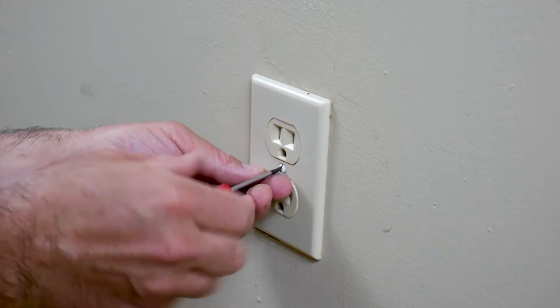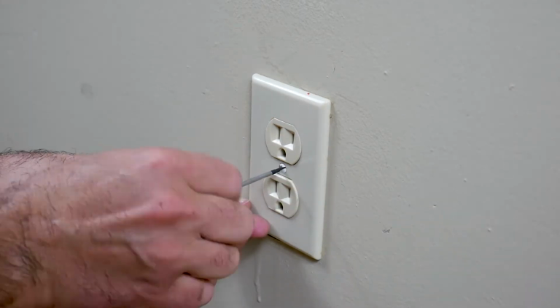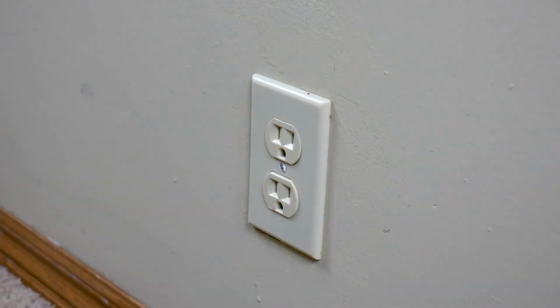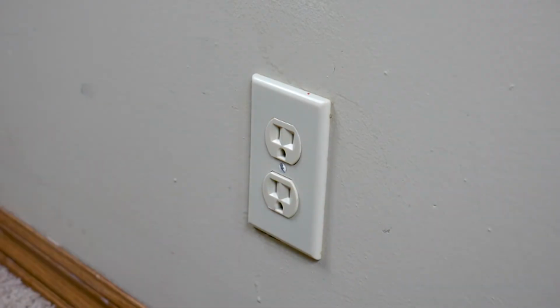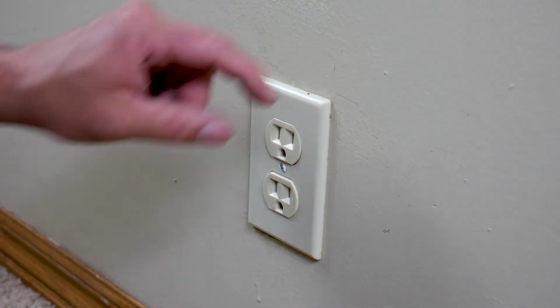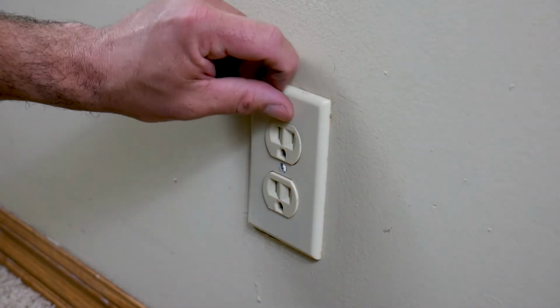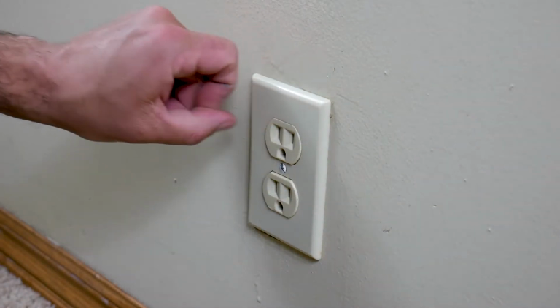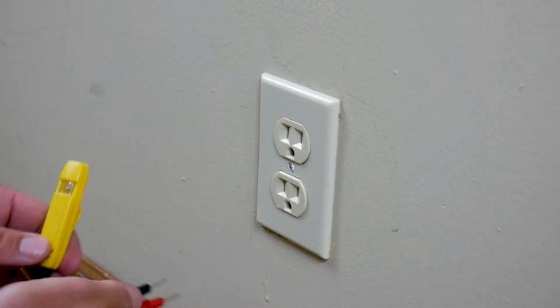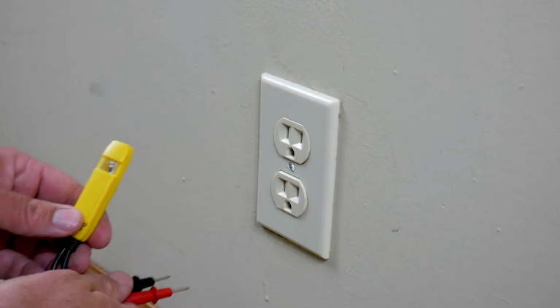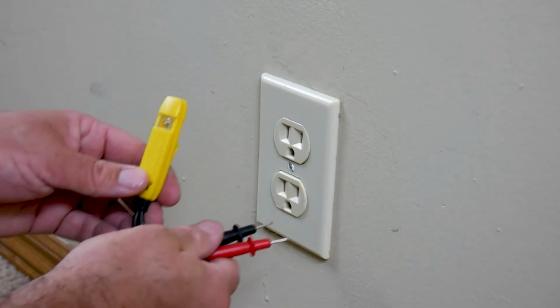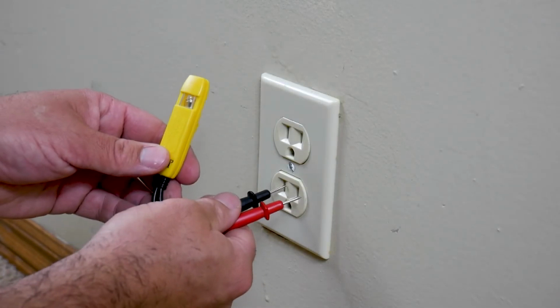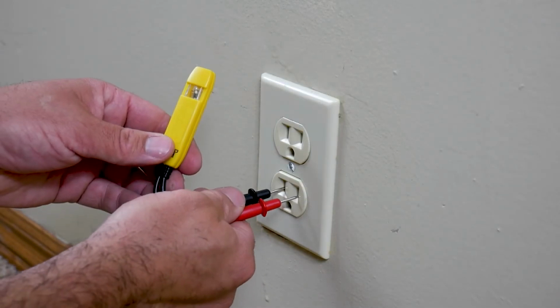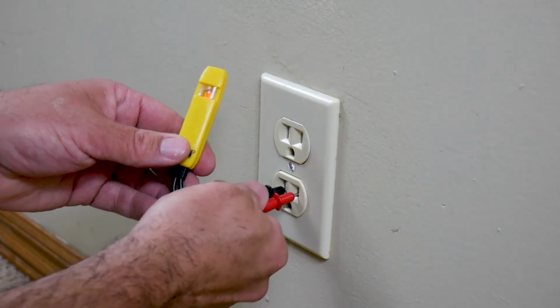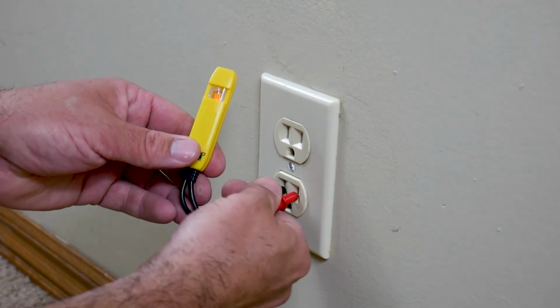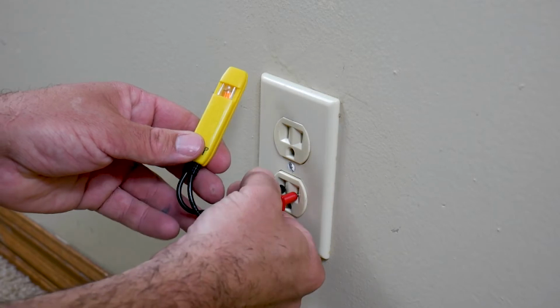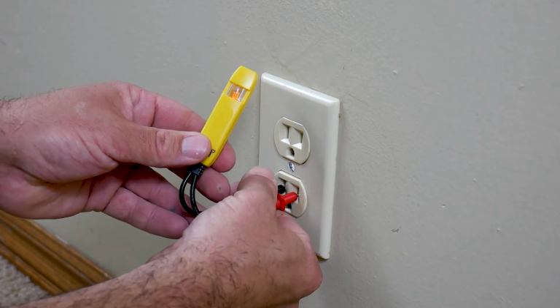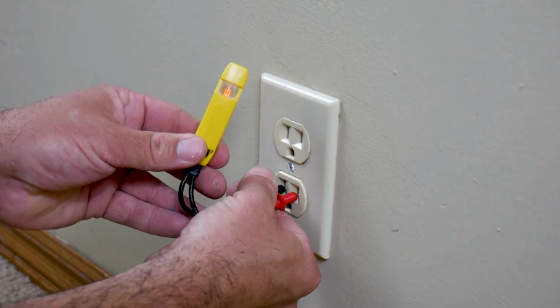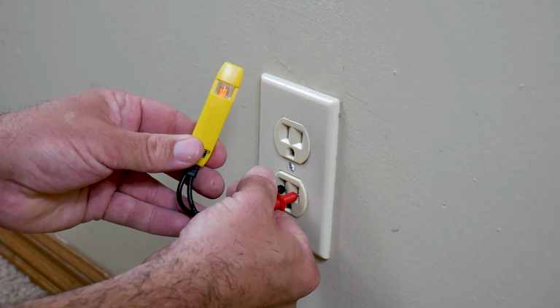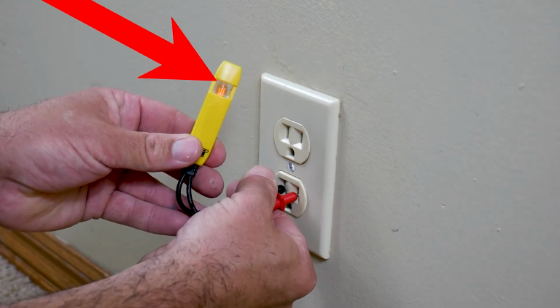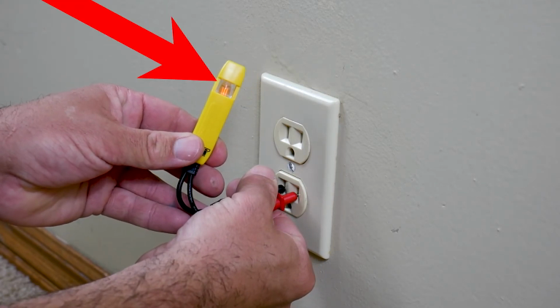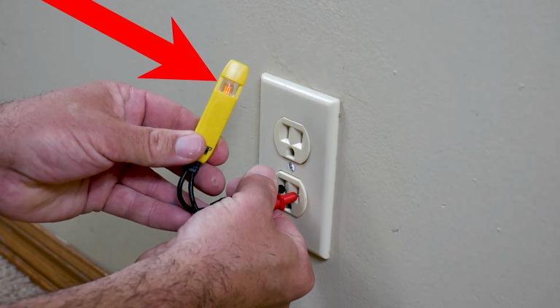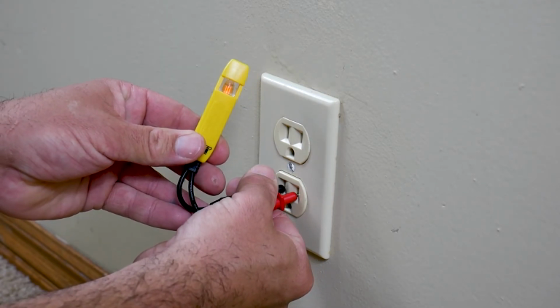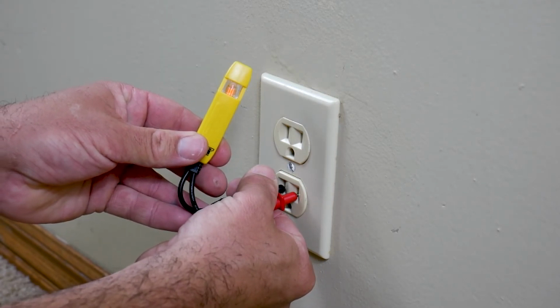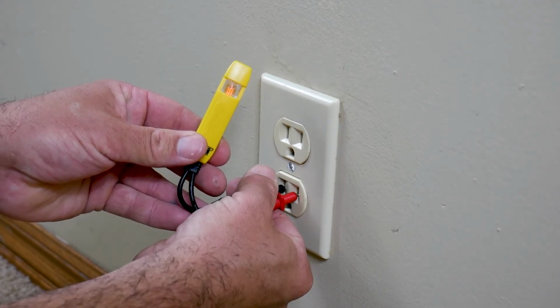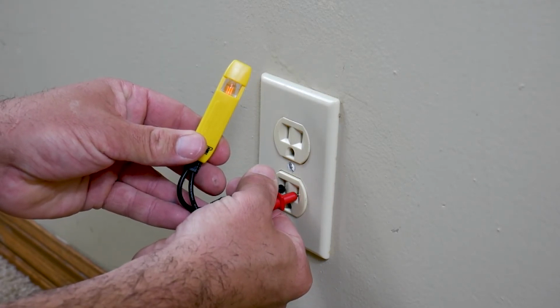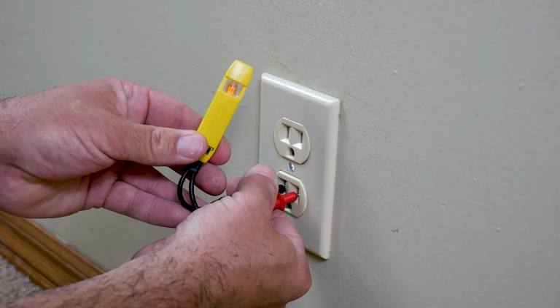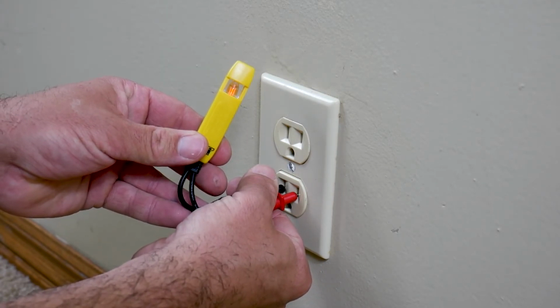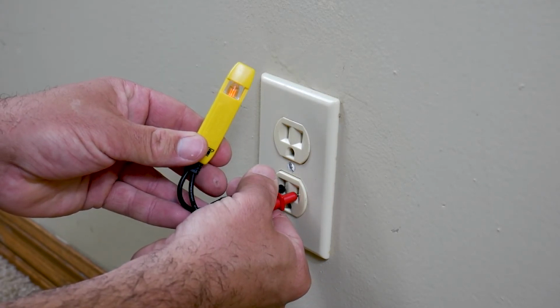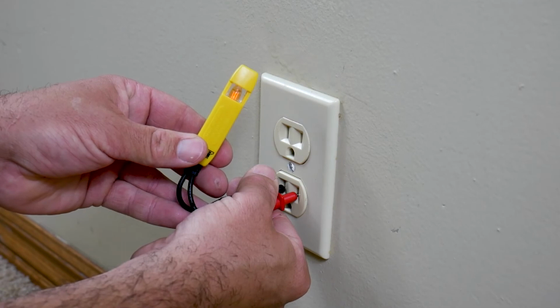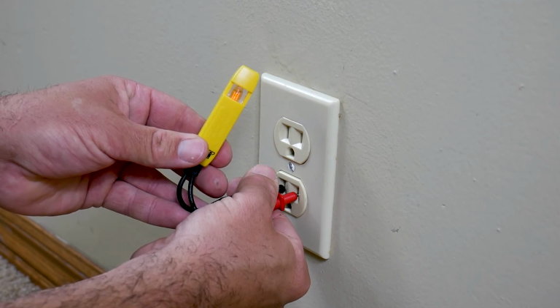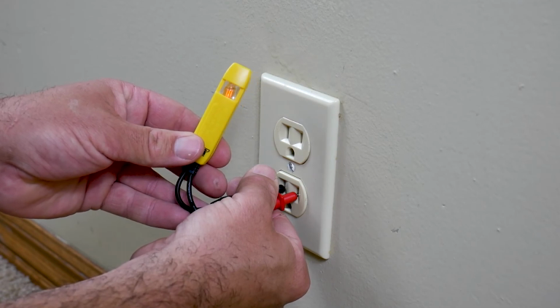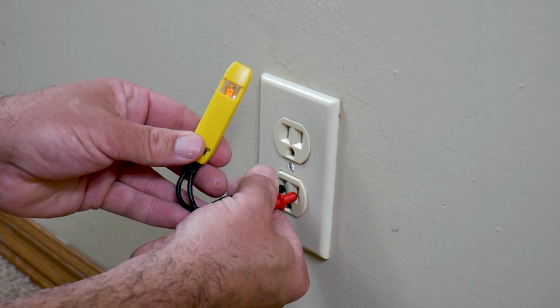Turn the power back on at the breaker box, then use your tester to make sure the outlet has power. That's all there is to it — no need to hire an electrician. It is very easy.